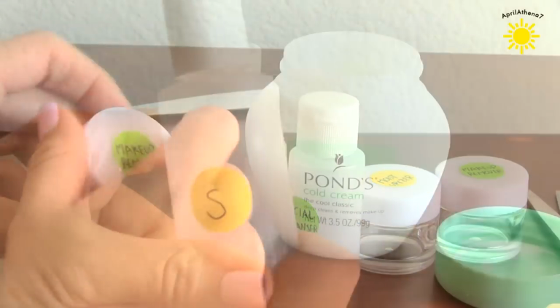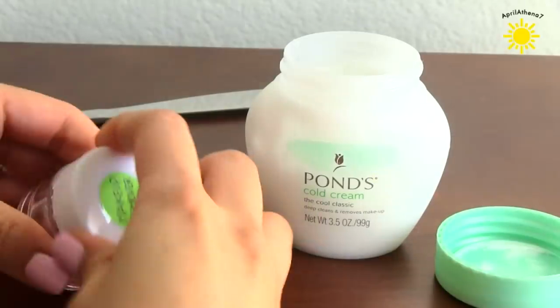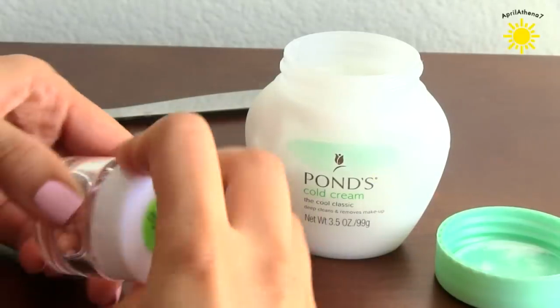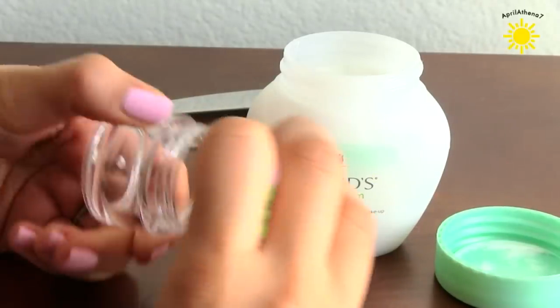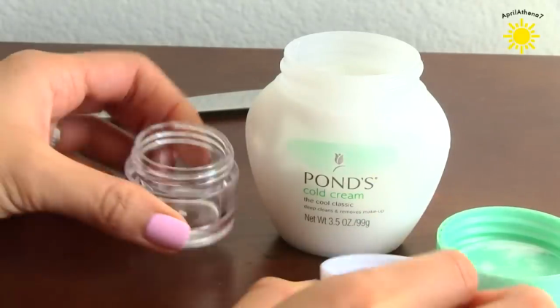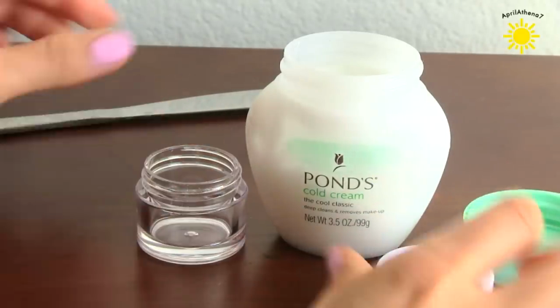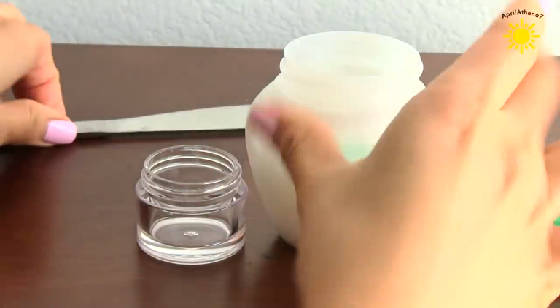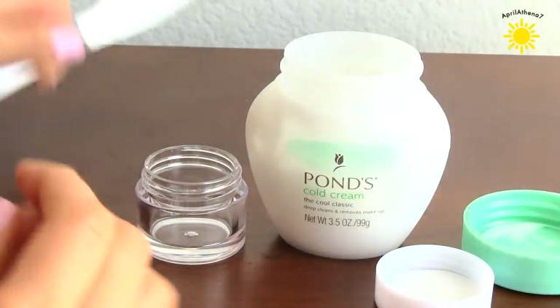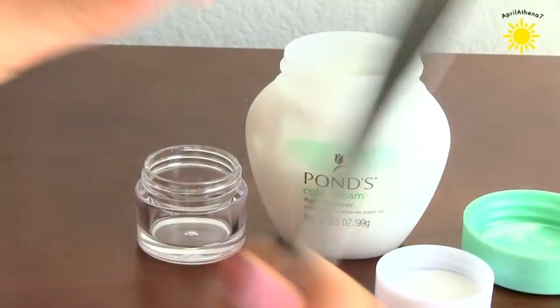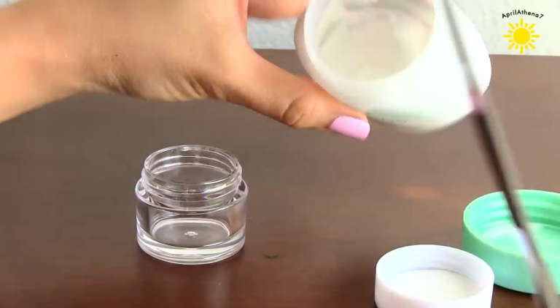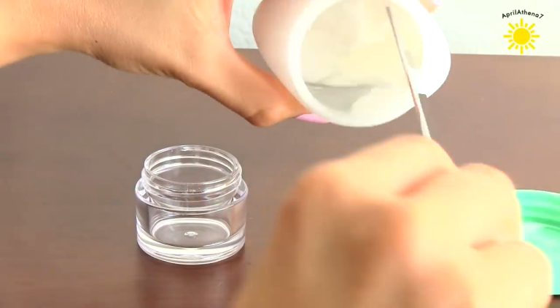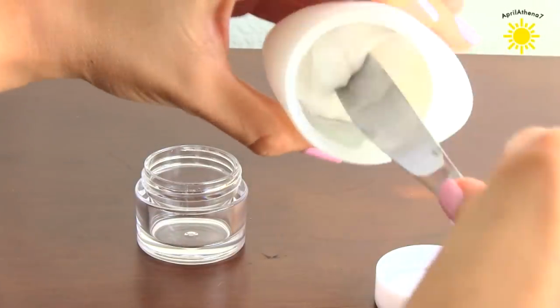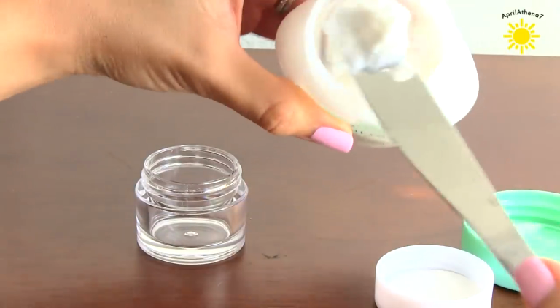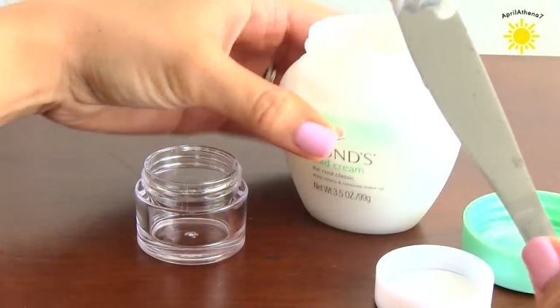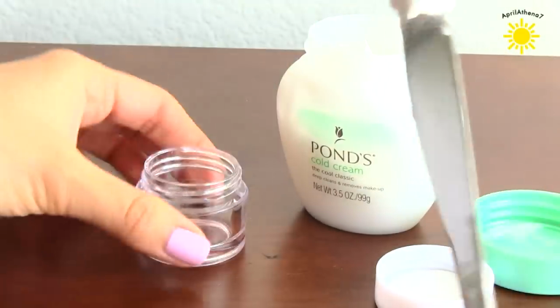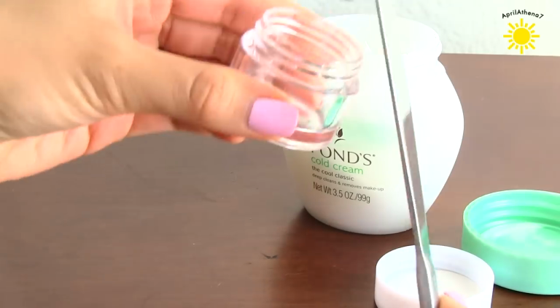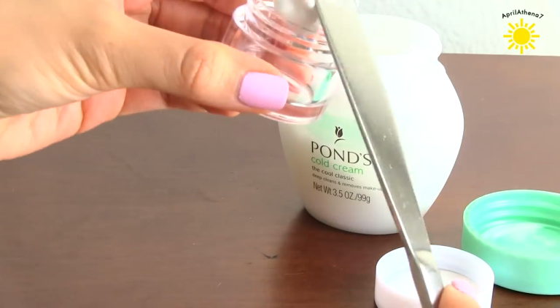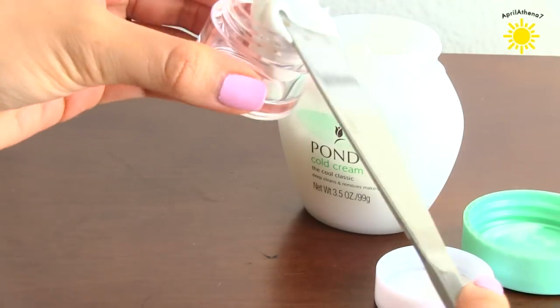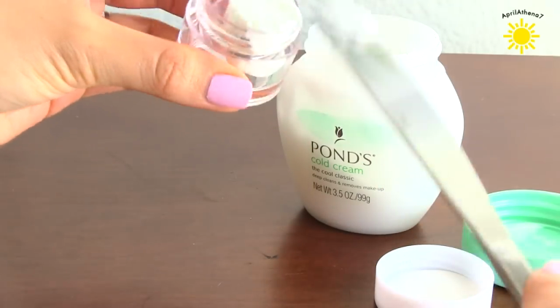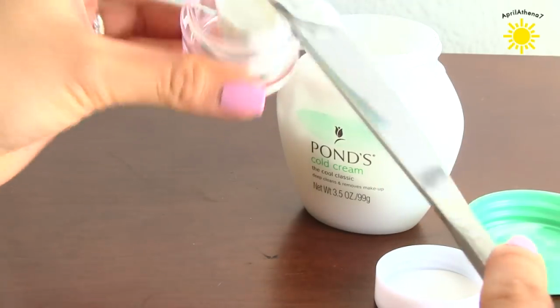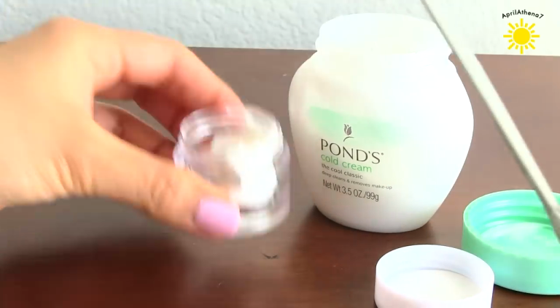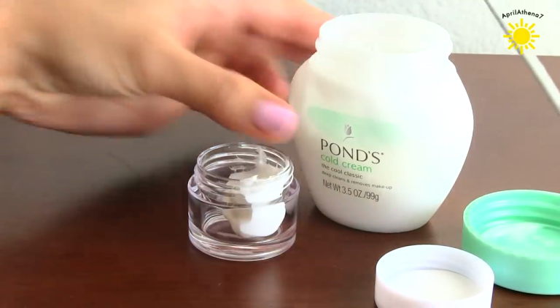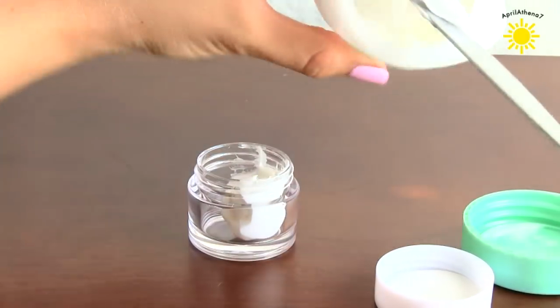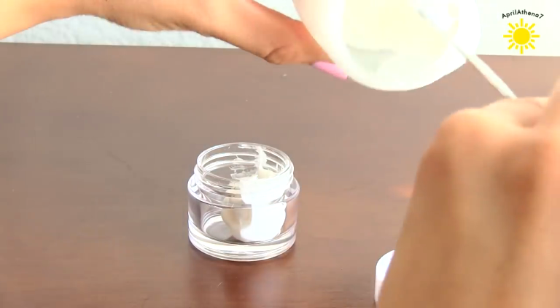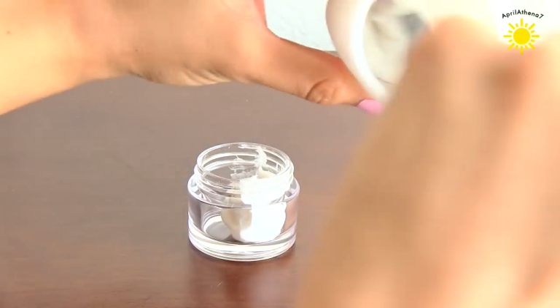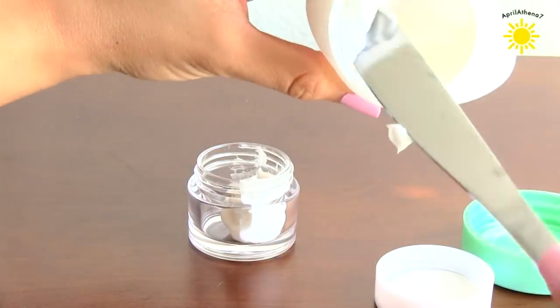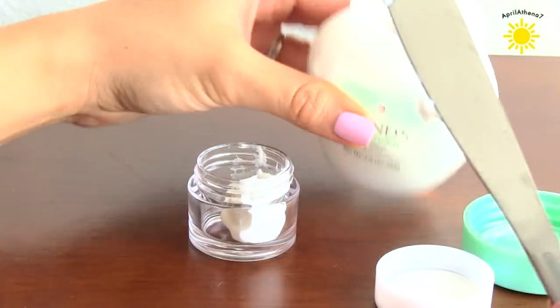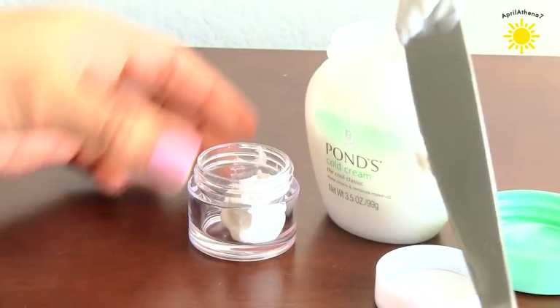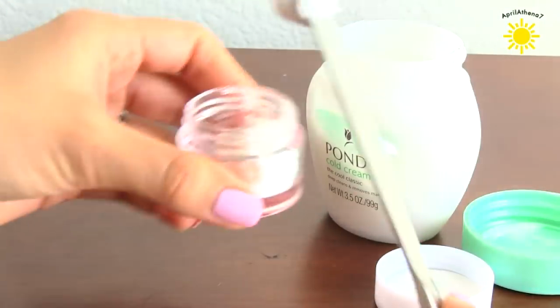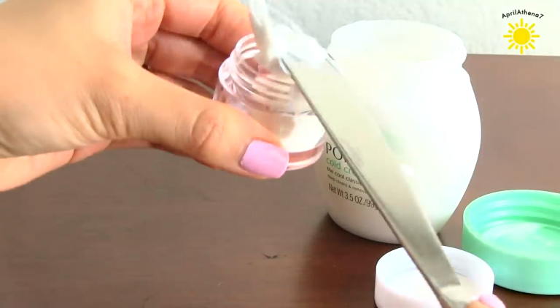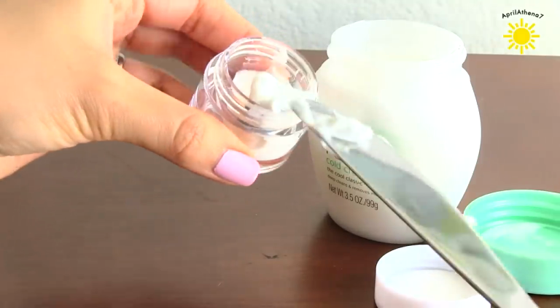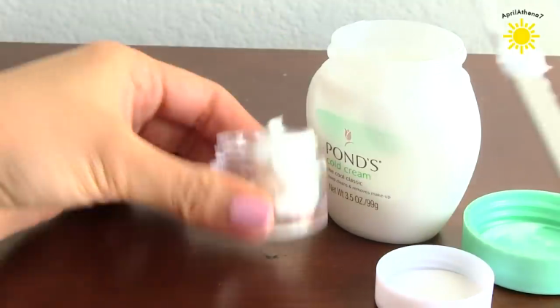And I do the same thing for jars. I just go ahead and grab a clean butter knife, and I go ahead and place my makeup remover inside the jar, and then I close it.